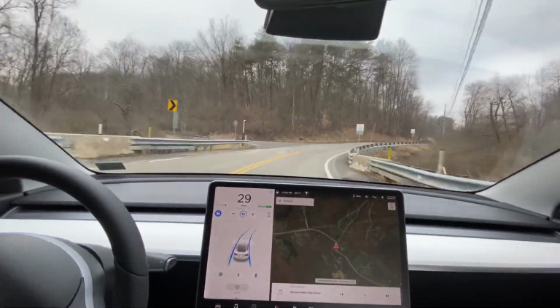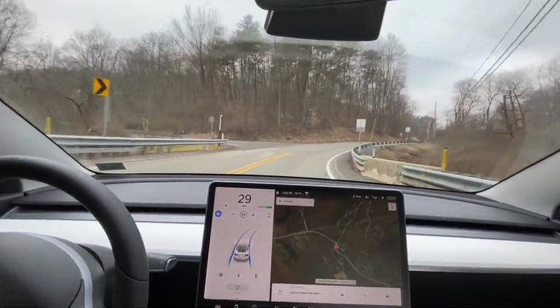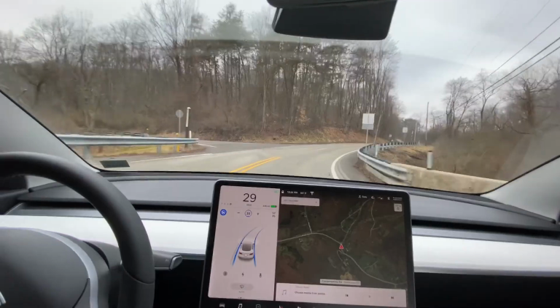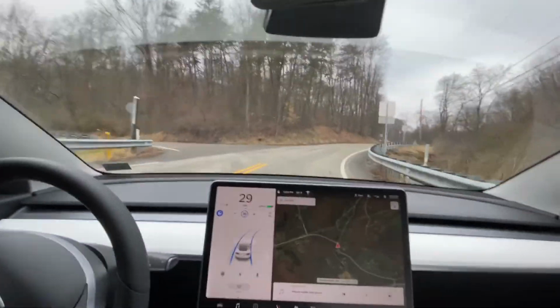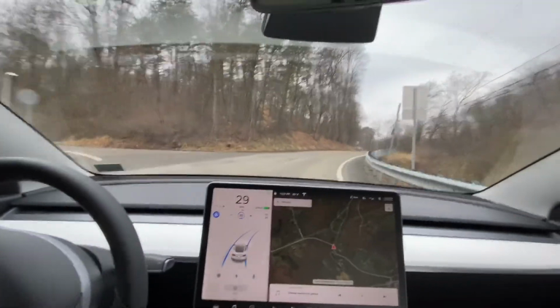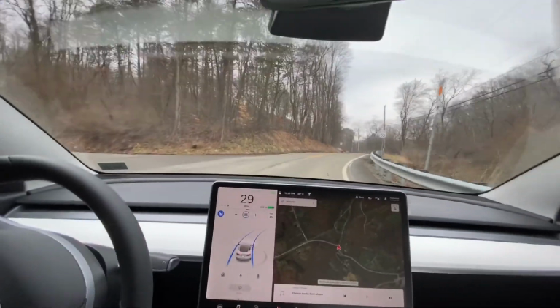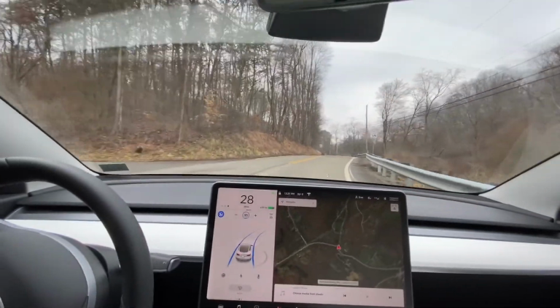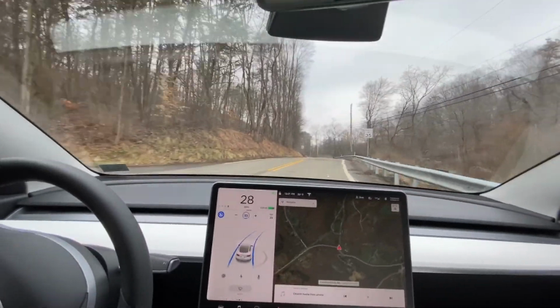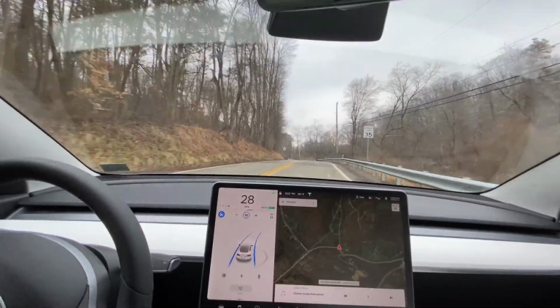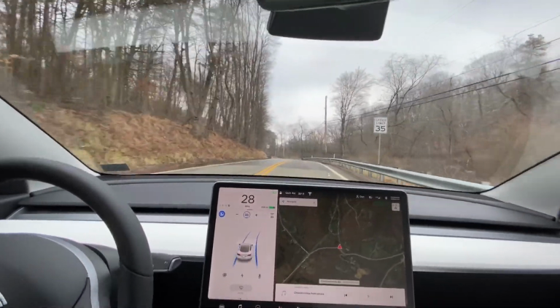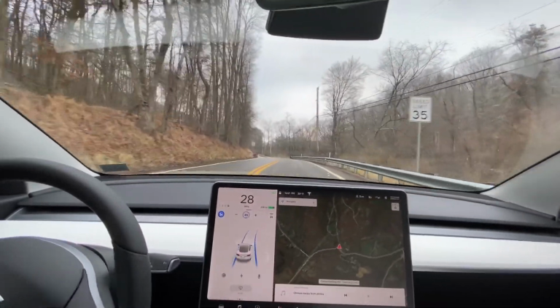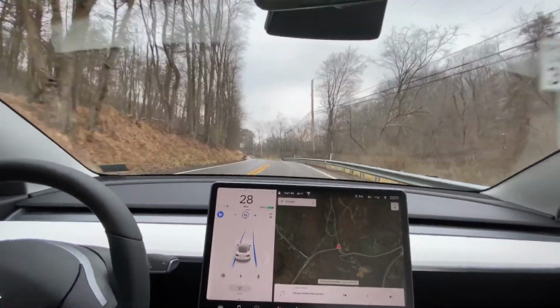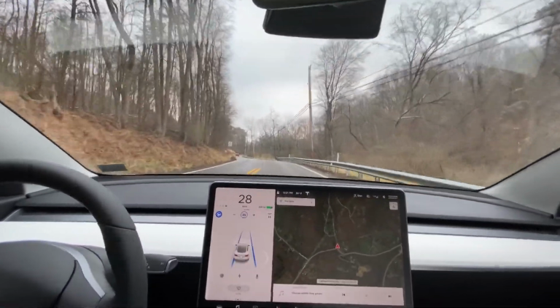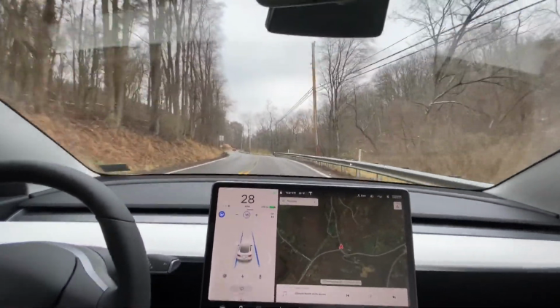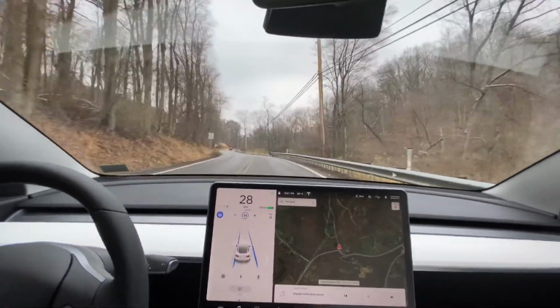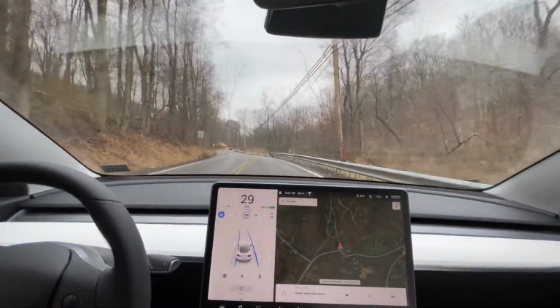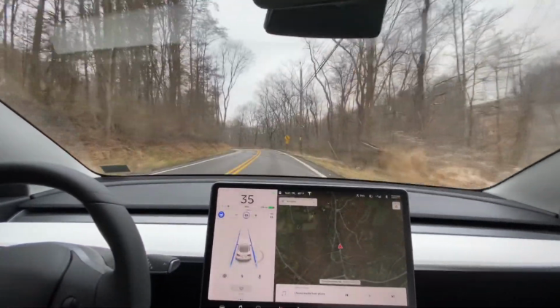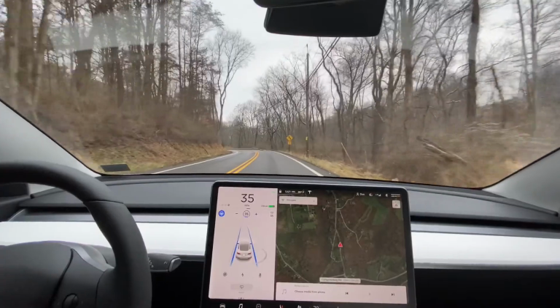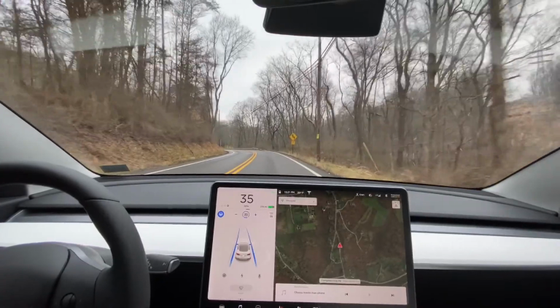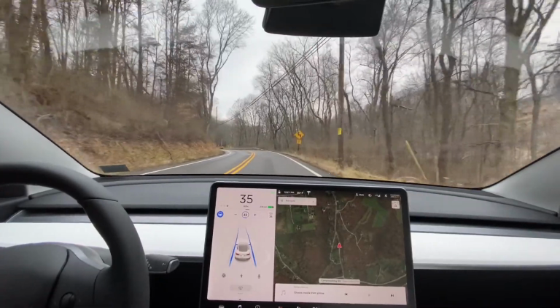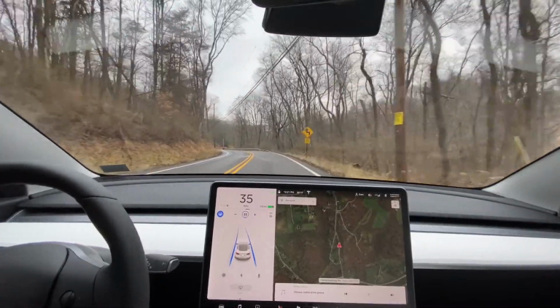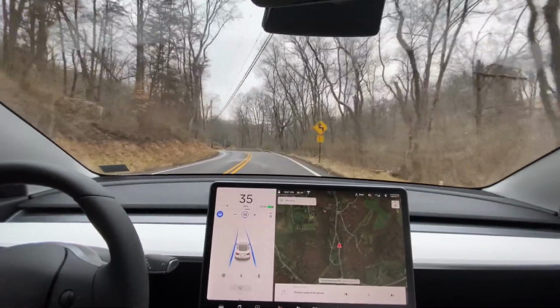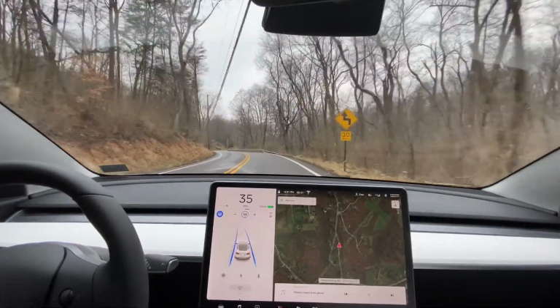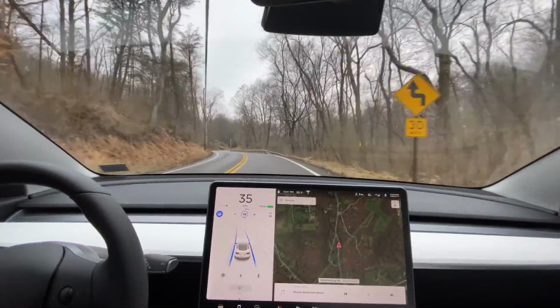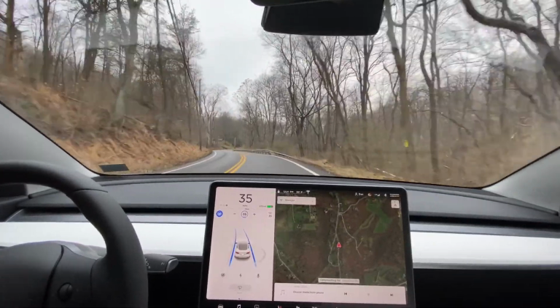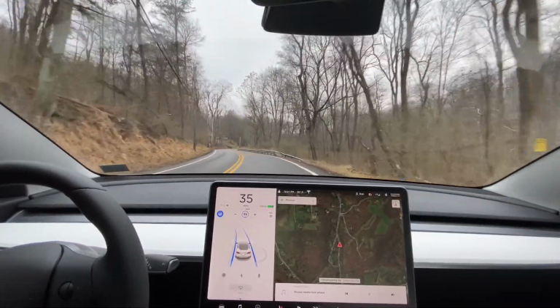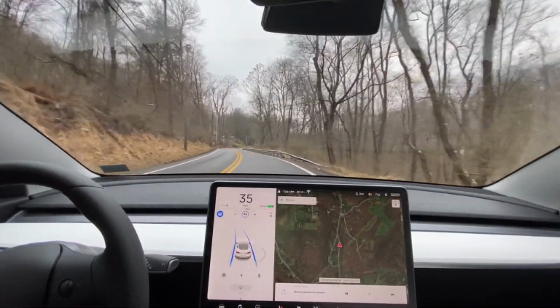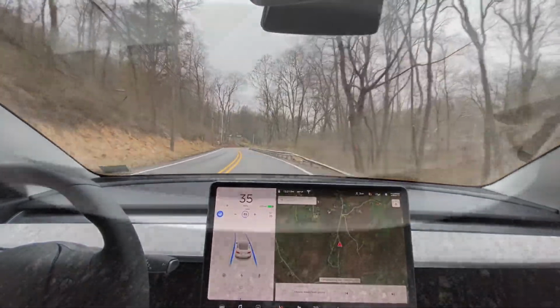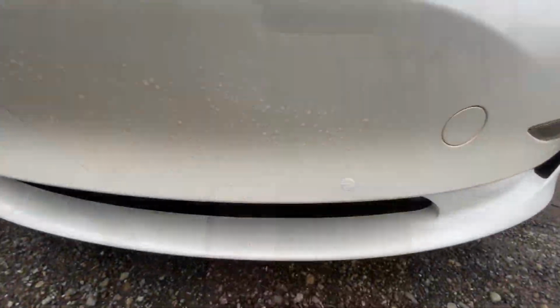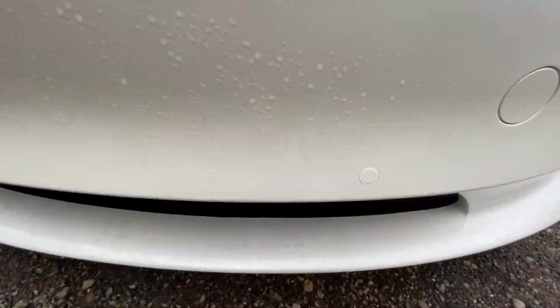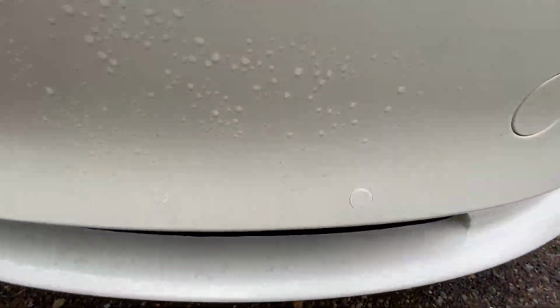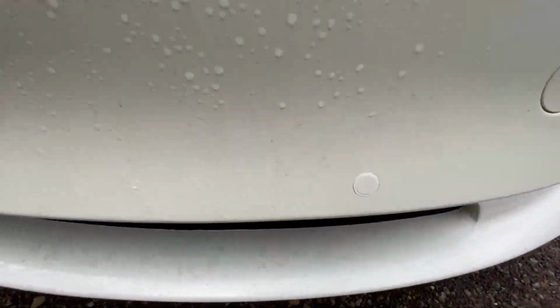It slowed down a lot but it did take the turn. We didn't cross over the lane line at all. The way autopilot works is it's utilizing radar as well as sonic sensors which are mounted around the car.